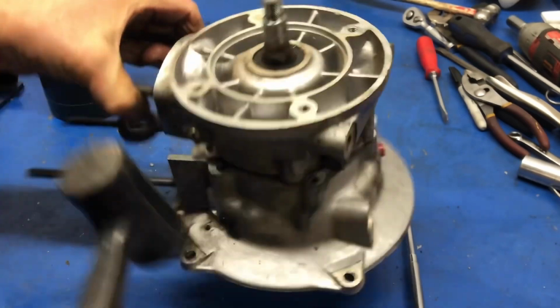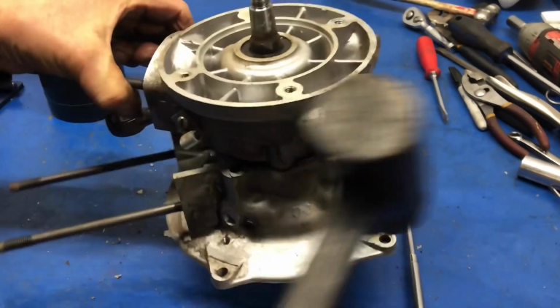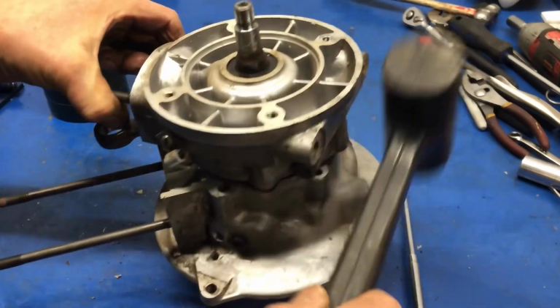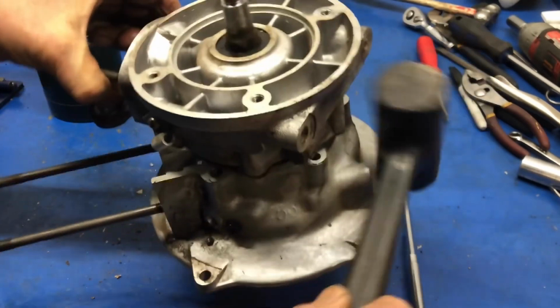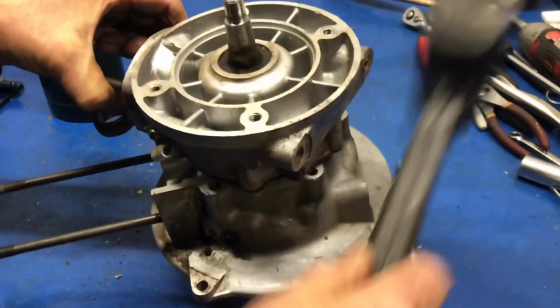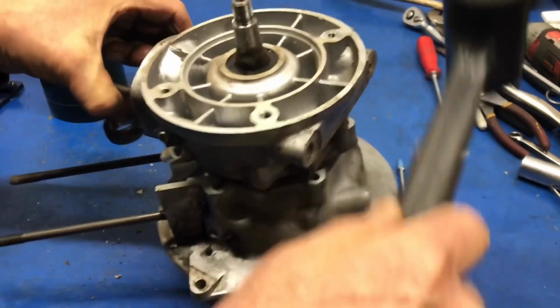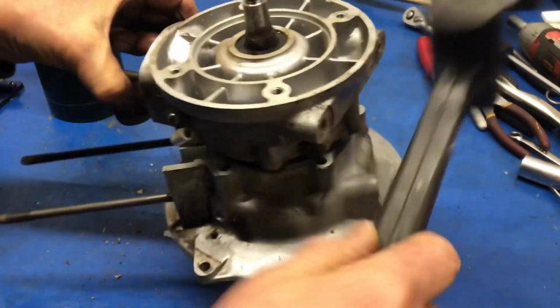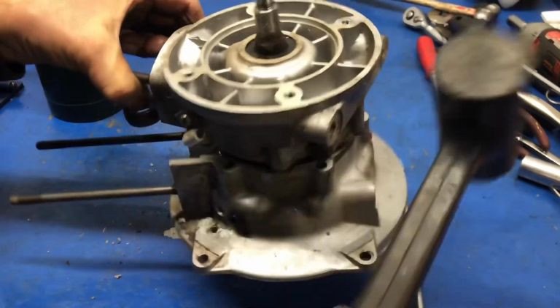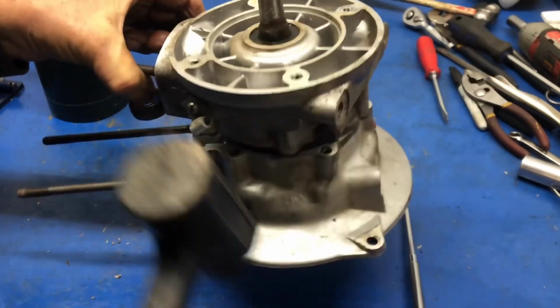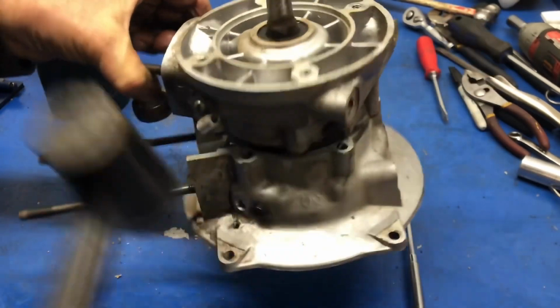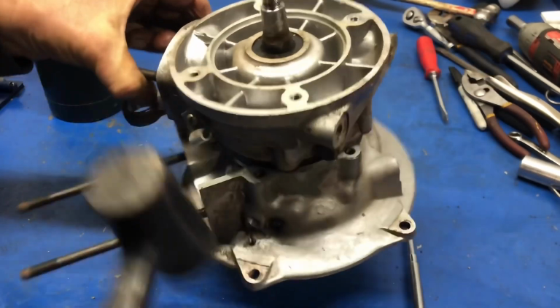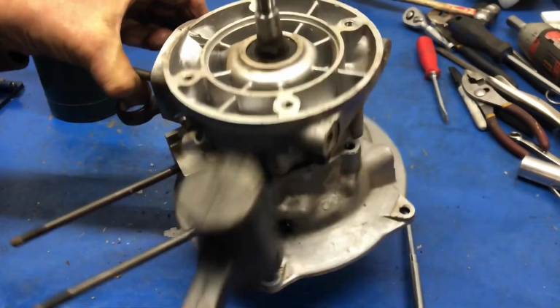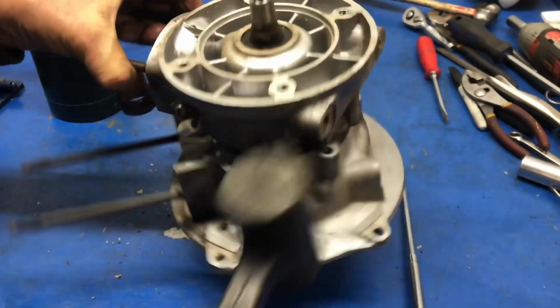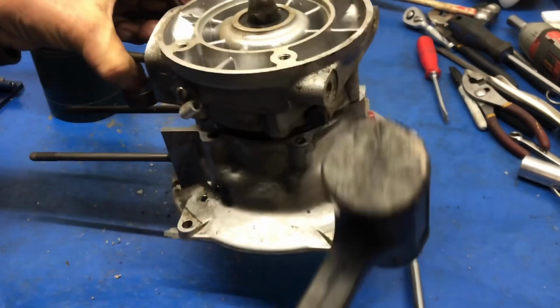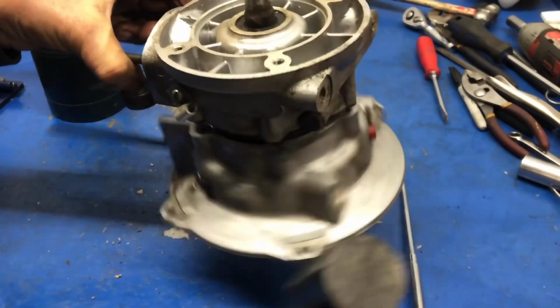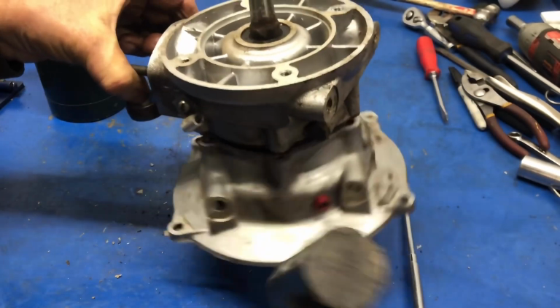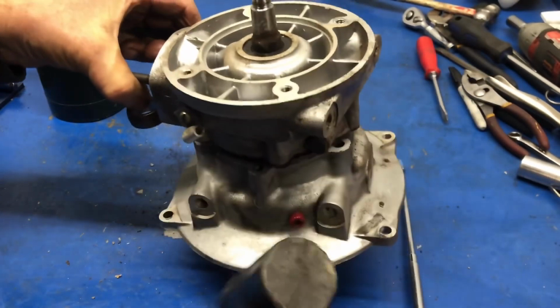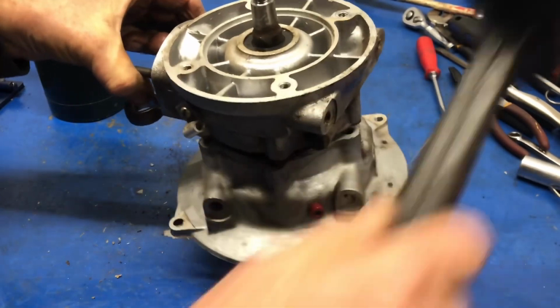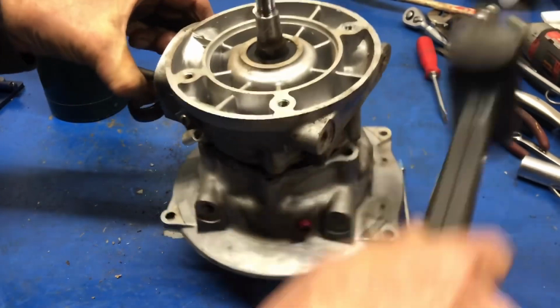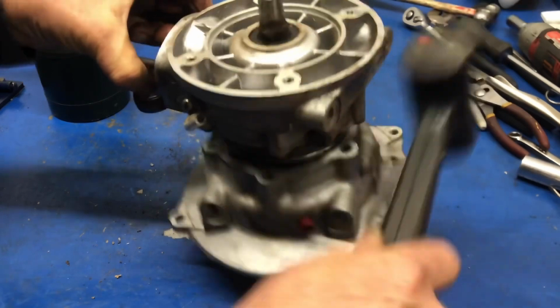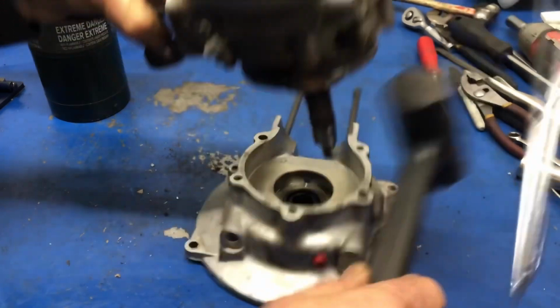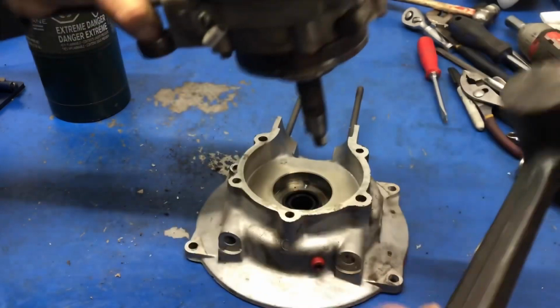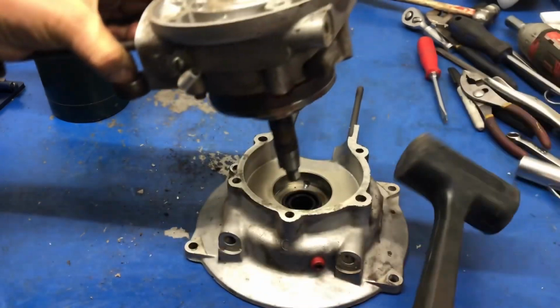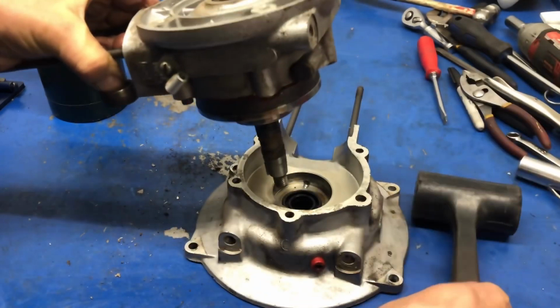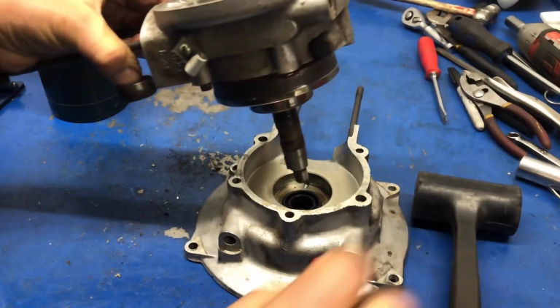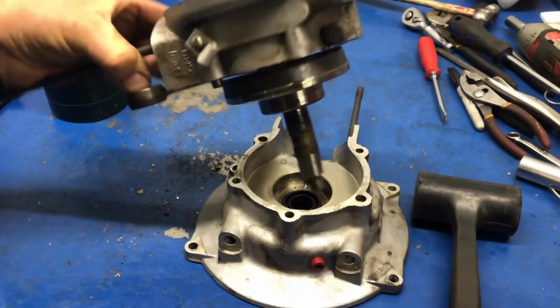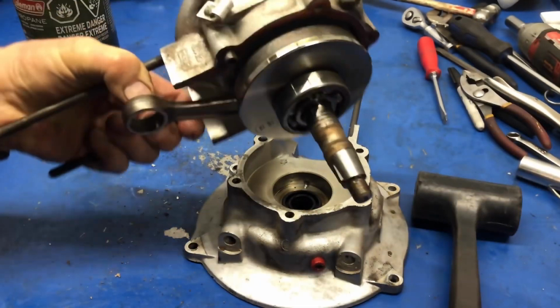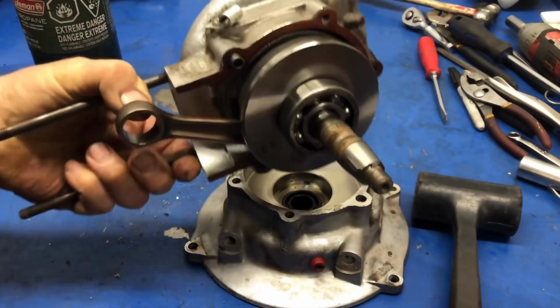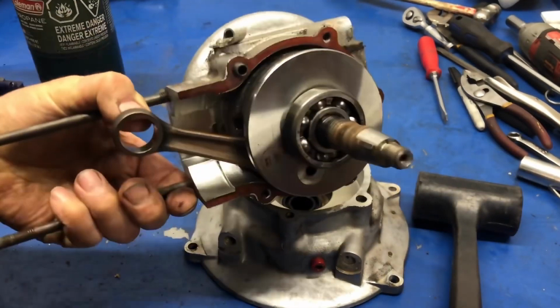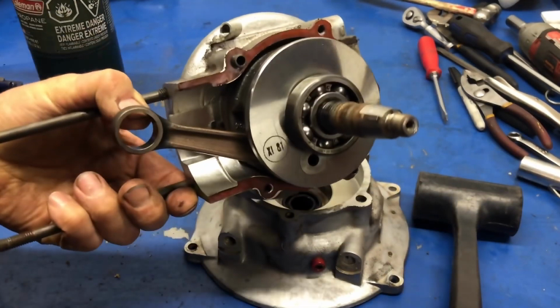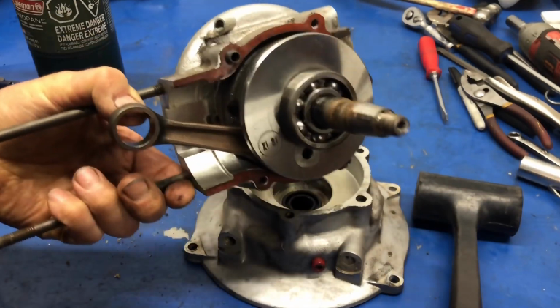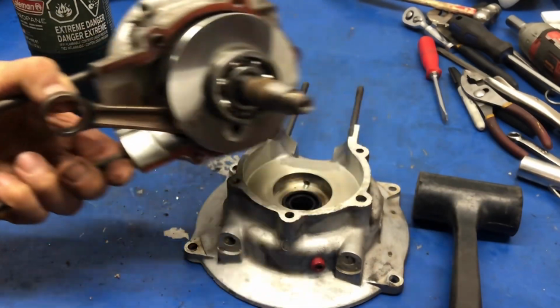Gentle, gentle, tappy-tappy is the way to do this. We don't want to kill it. There you go — and off that half came.